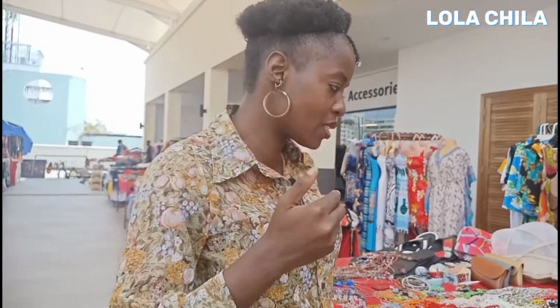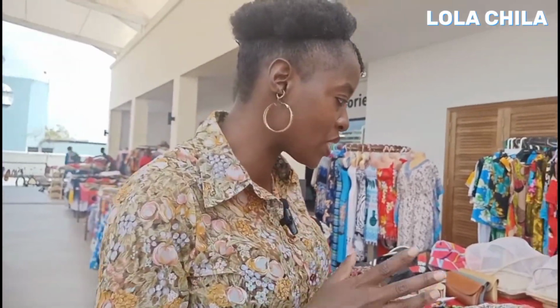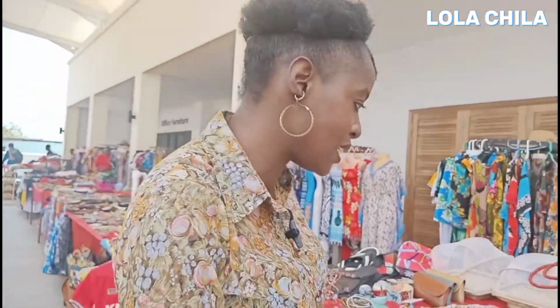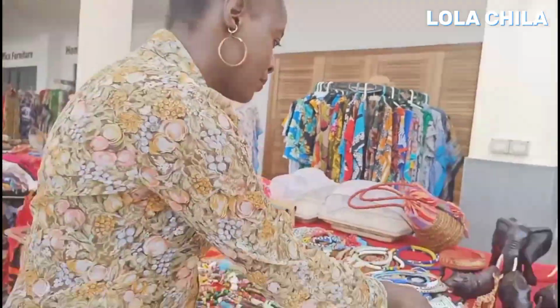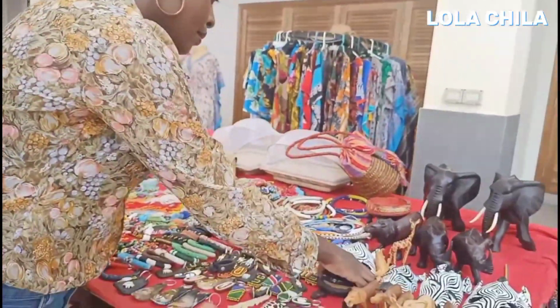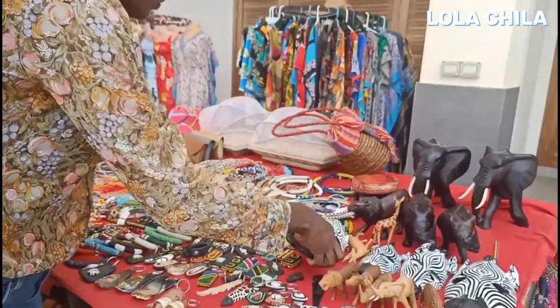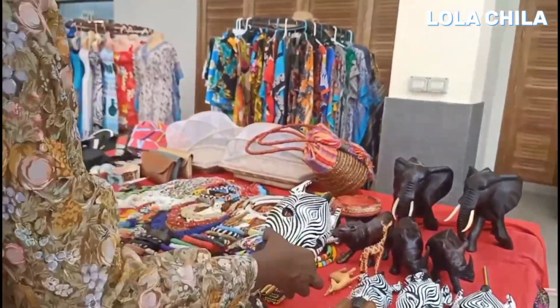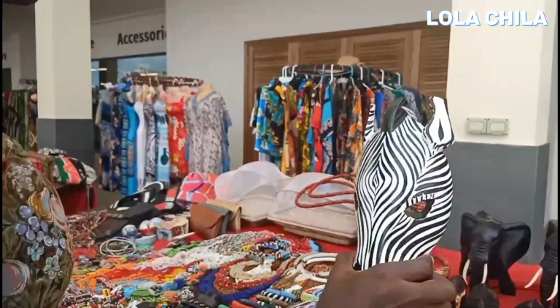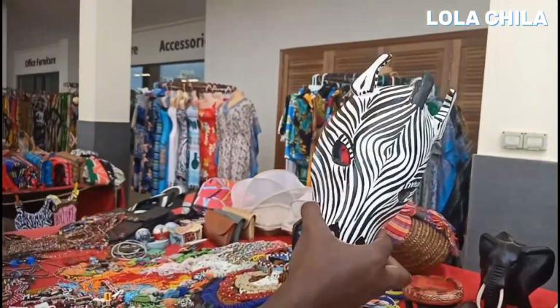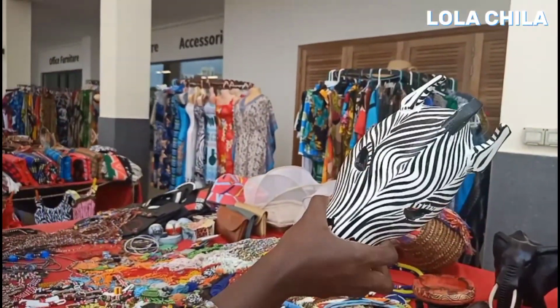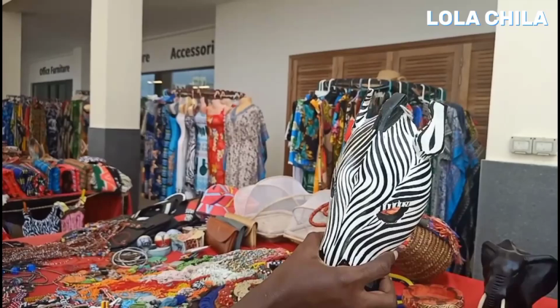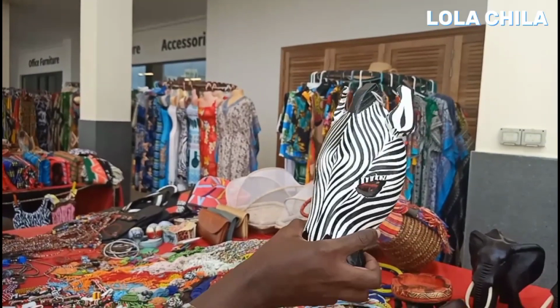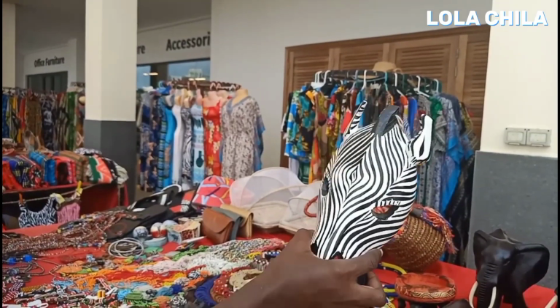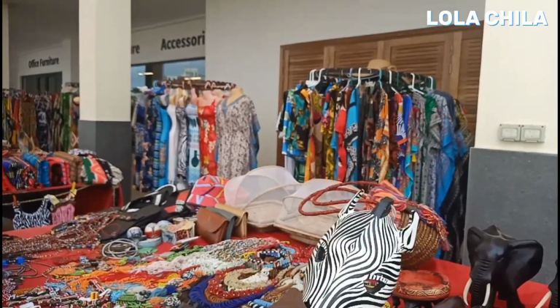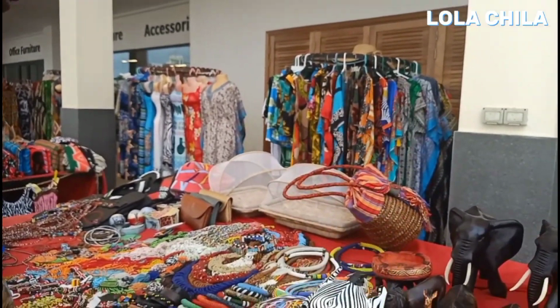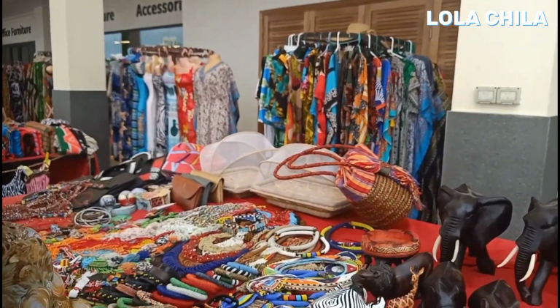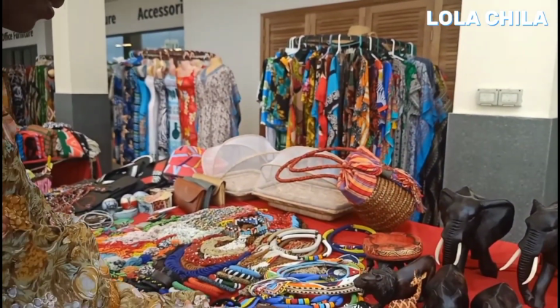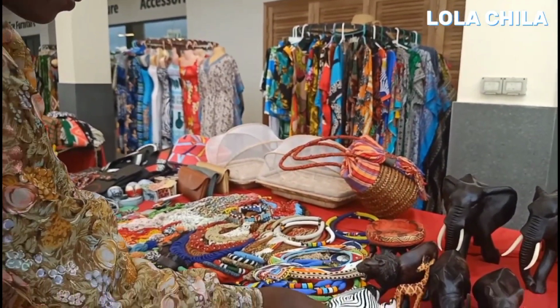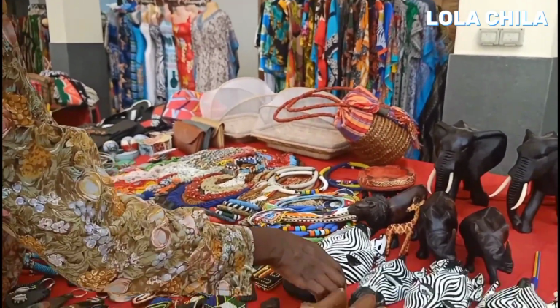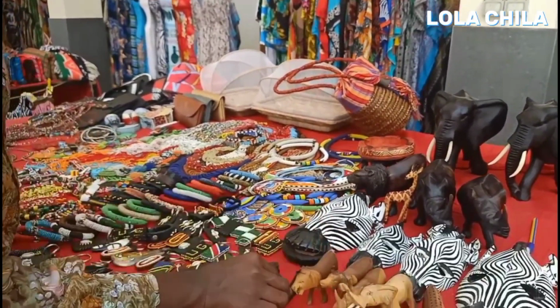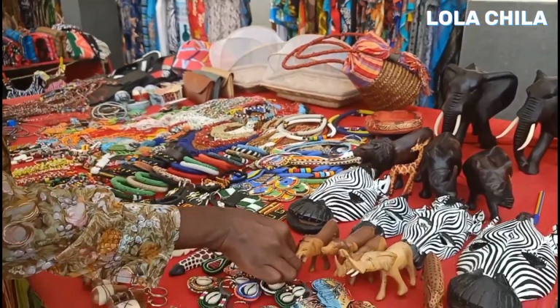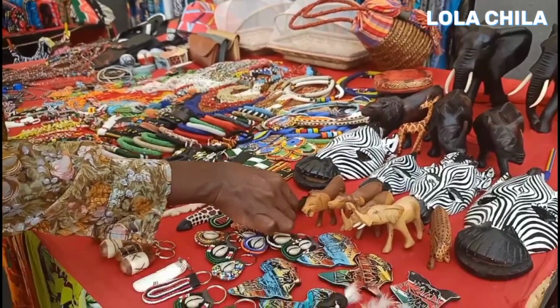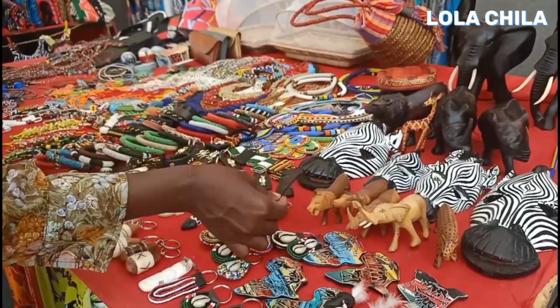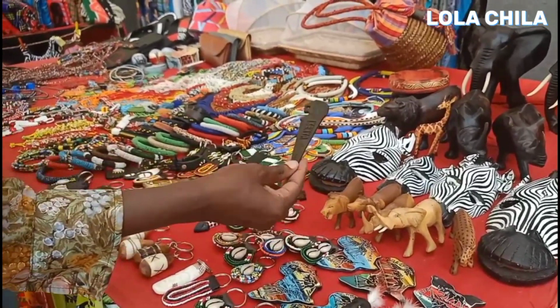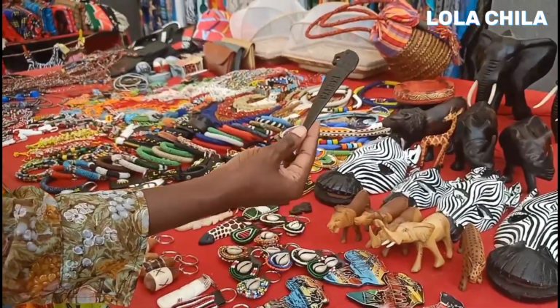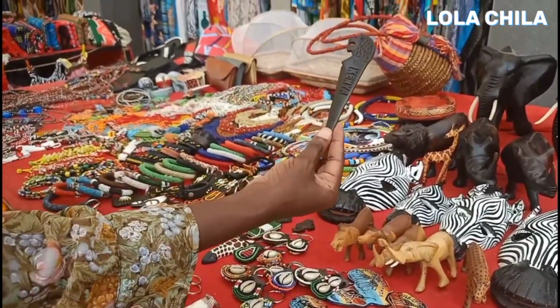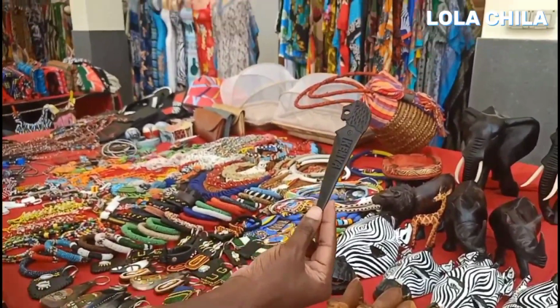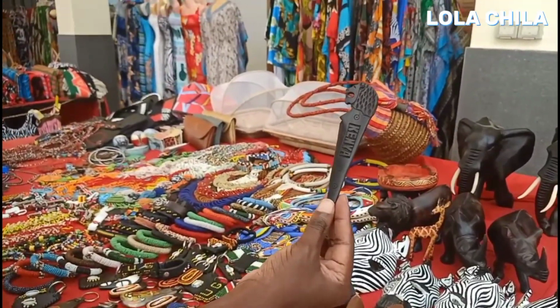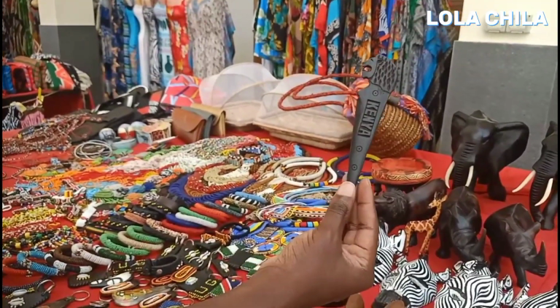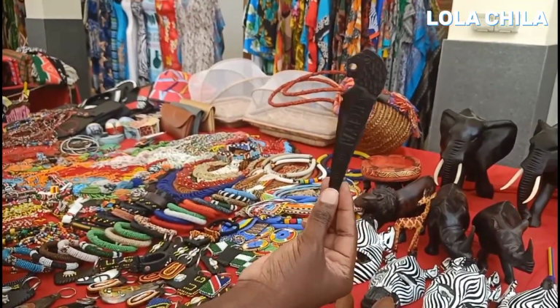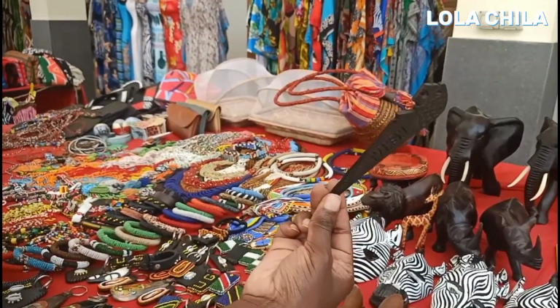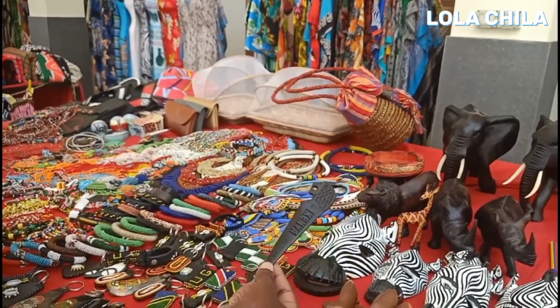Zebra — wow, this is amazing! Very pretty. And then this looks like a key holder — a key holder sword.